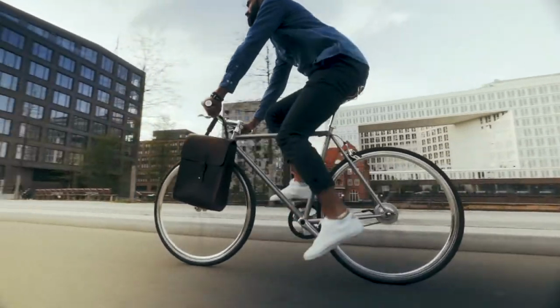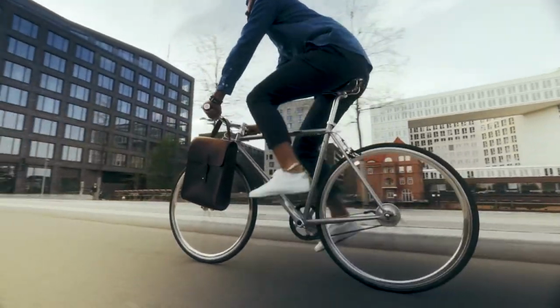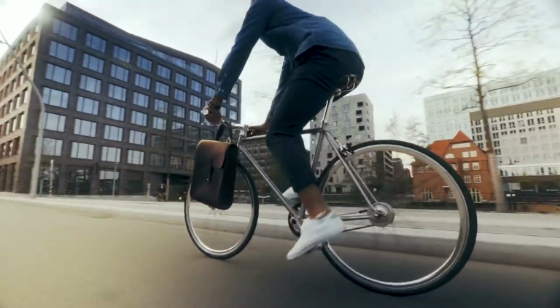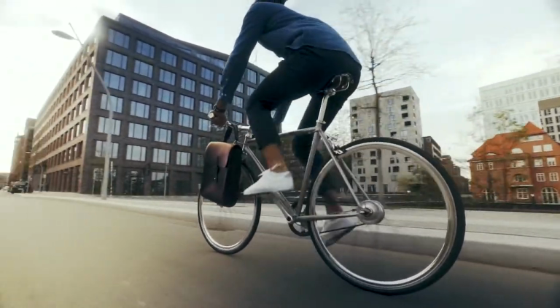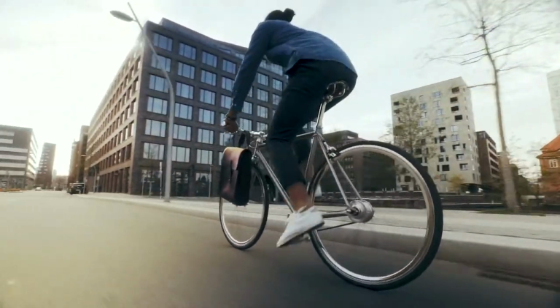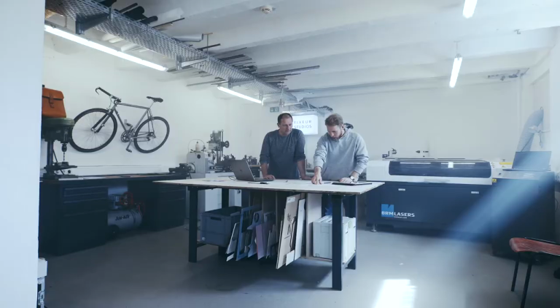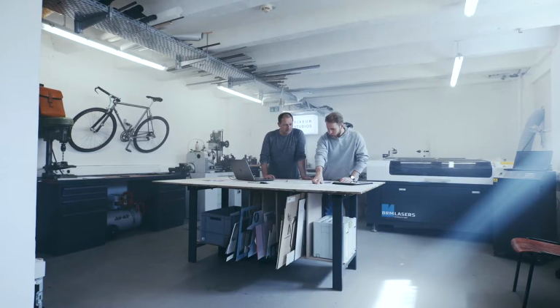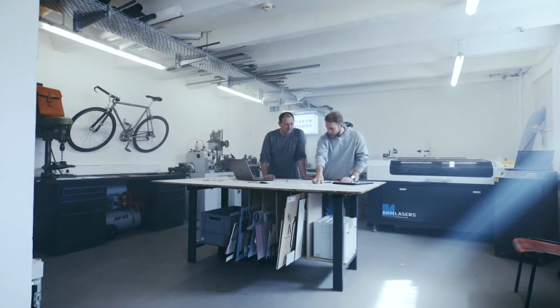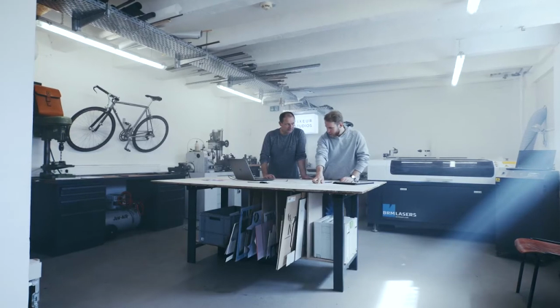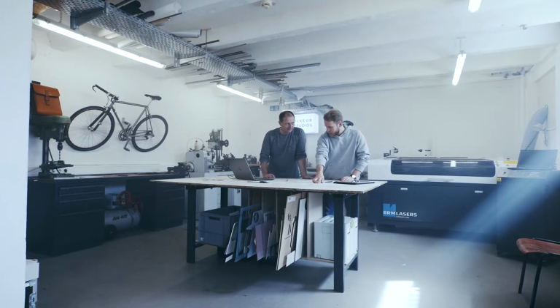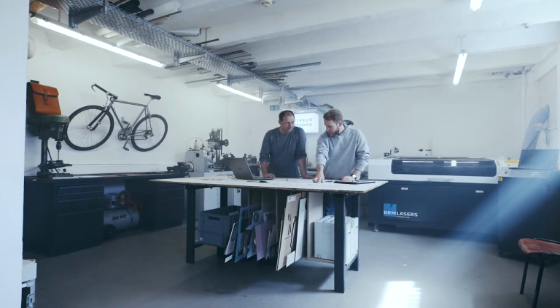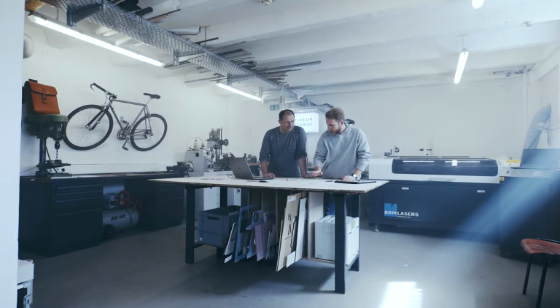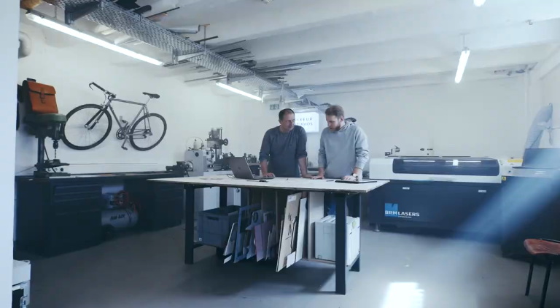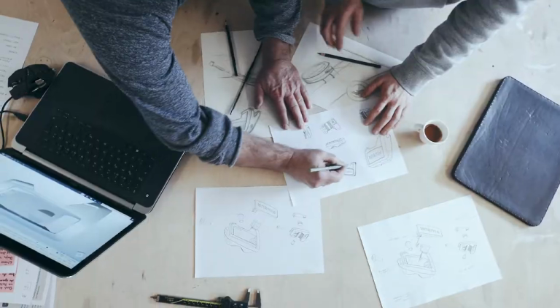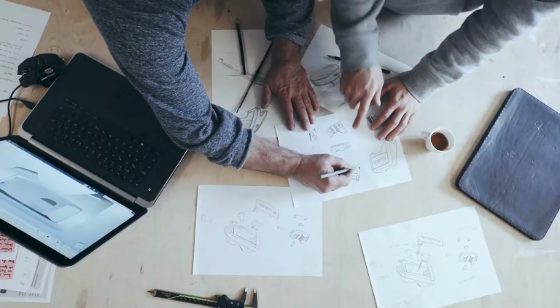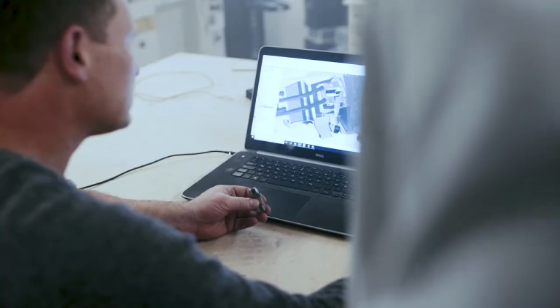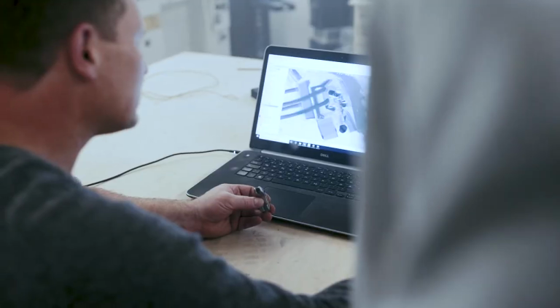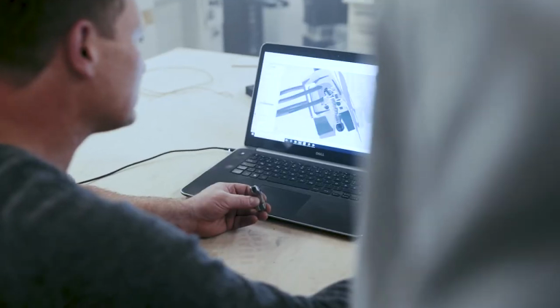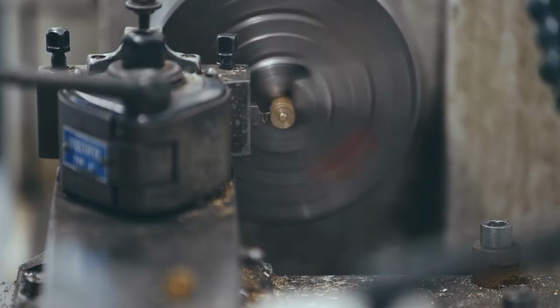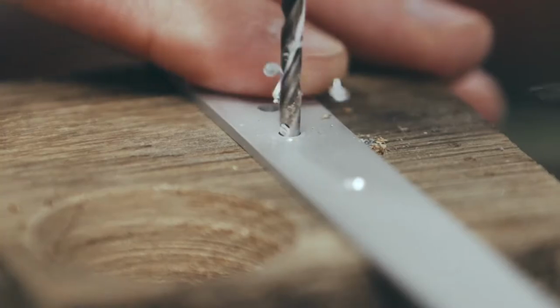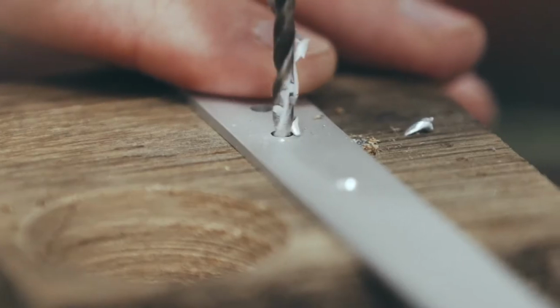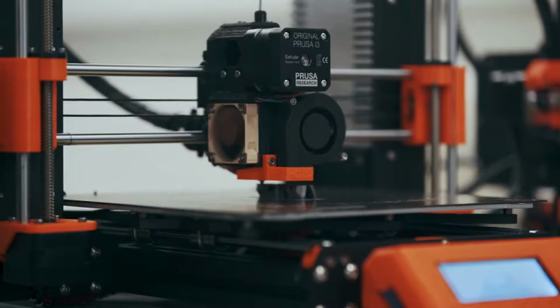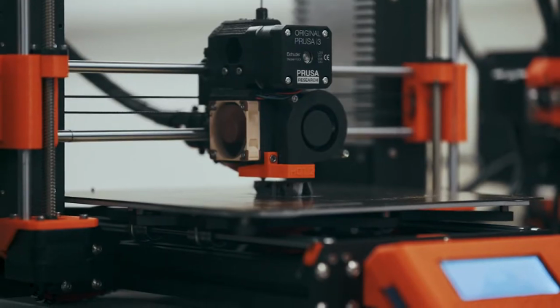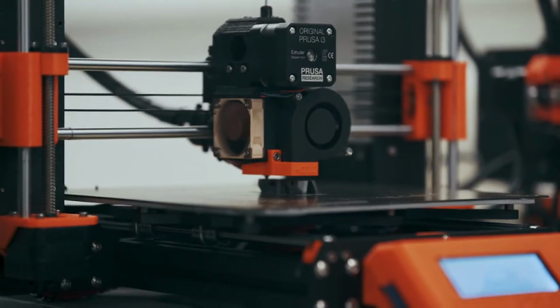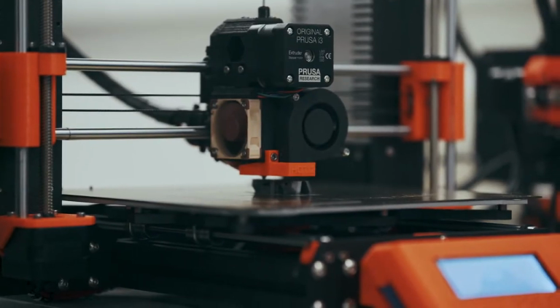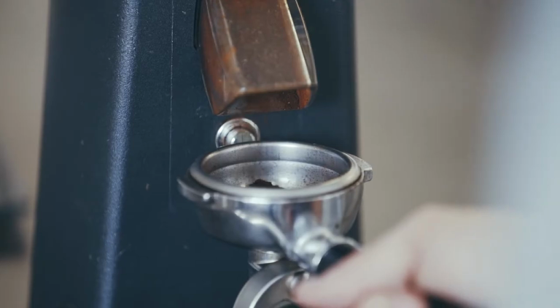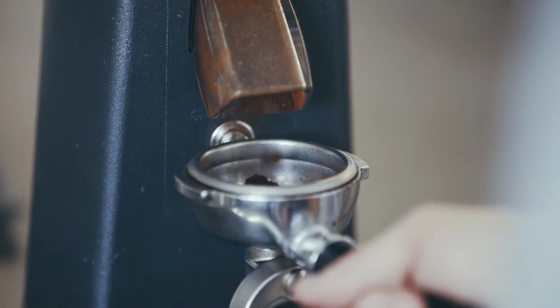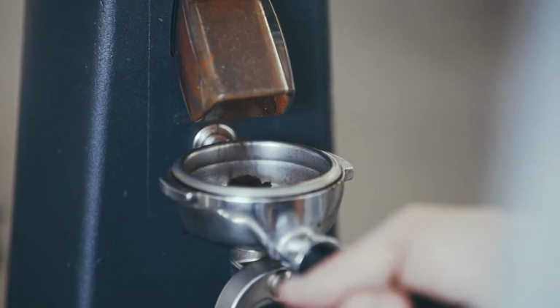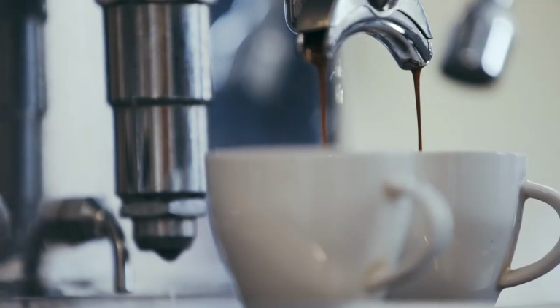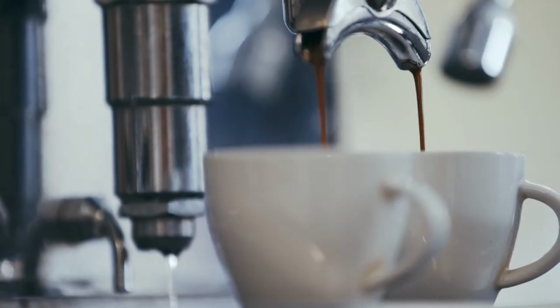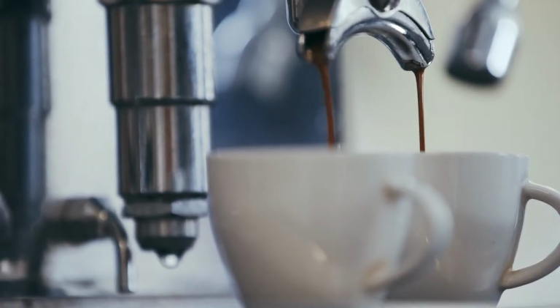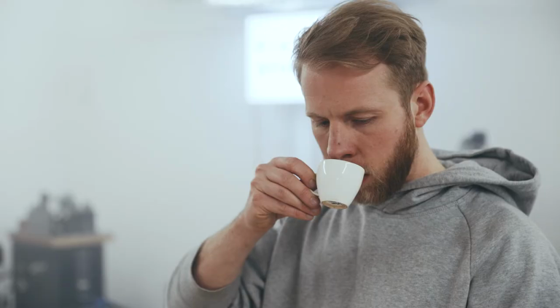The Fixur has been under development for more than two years. We sketched, modeled, milled, drilled and printed prototypes. And yep, we drank some coffee too.